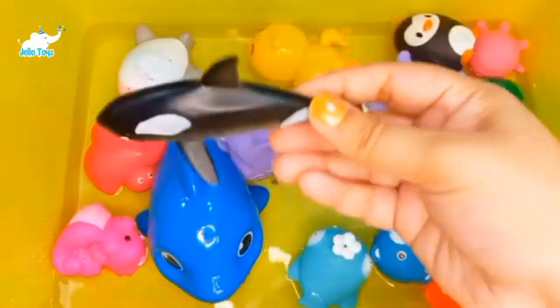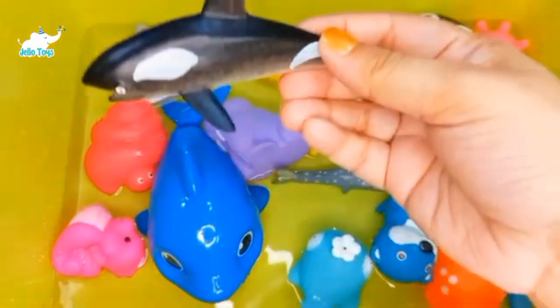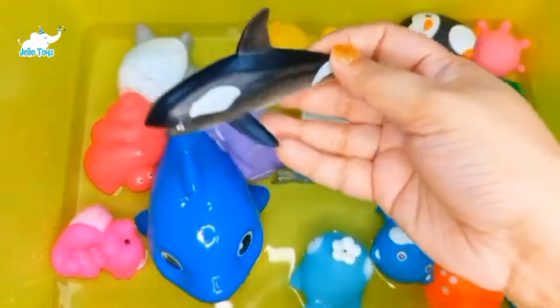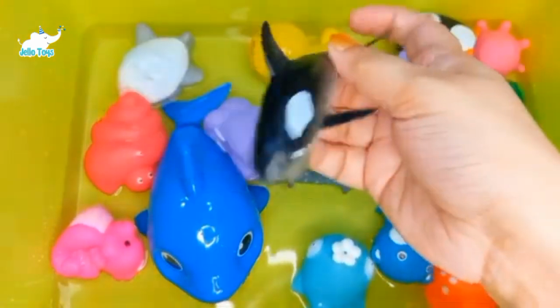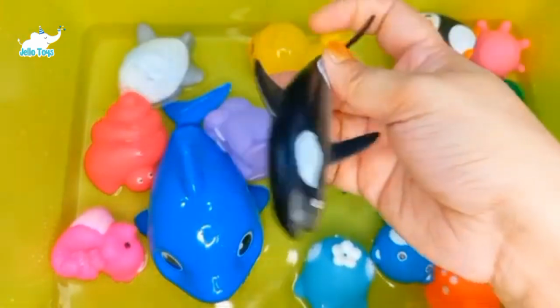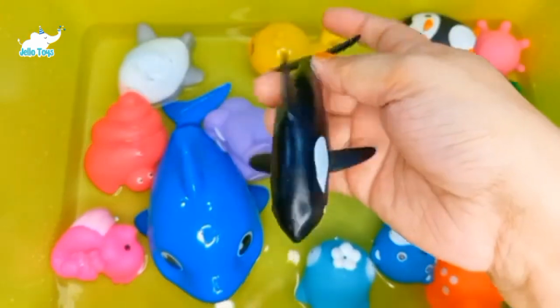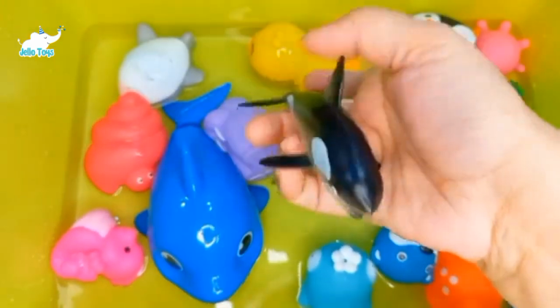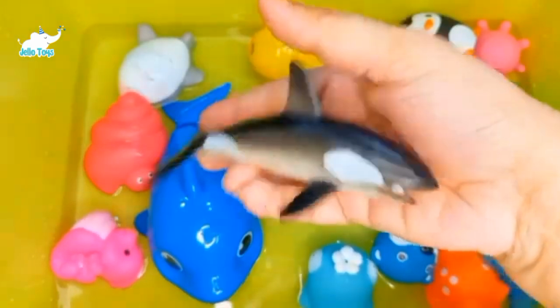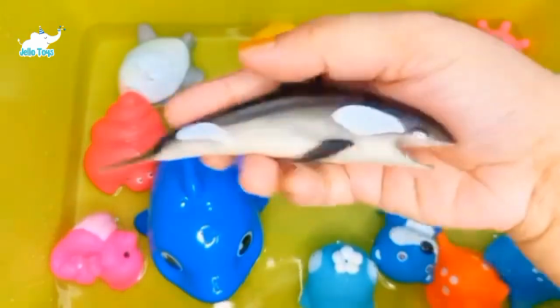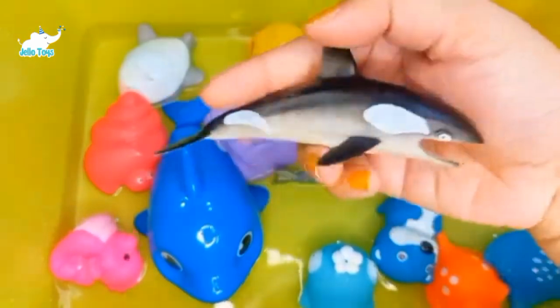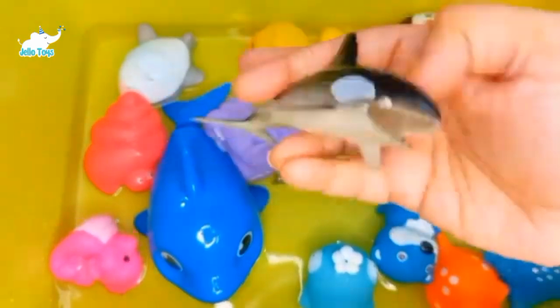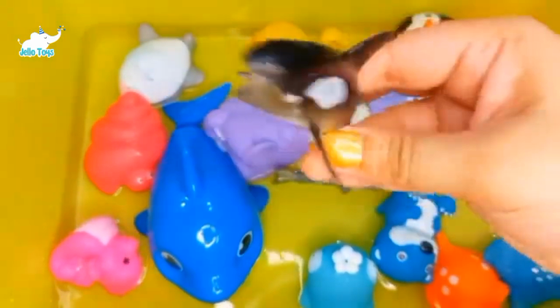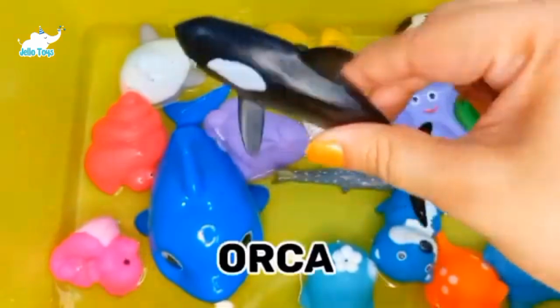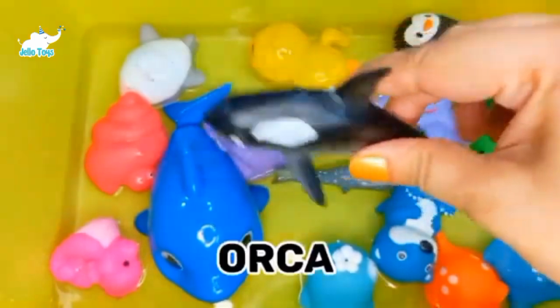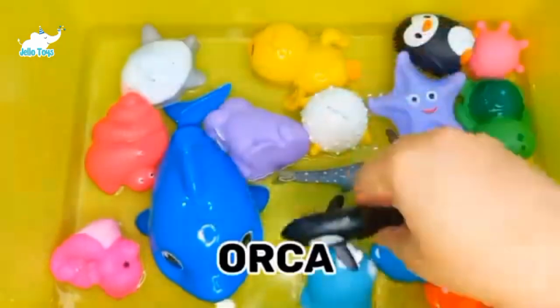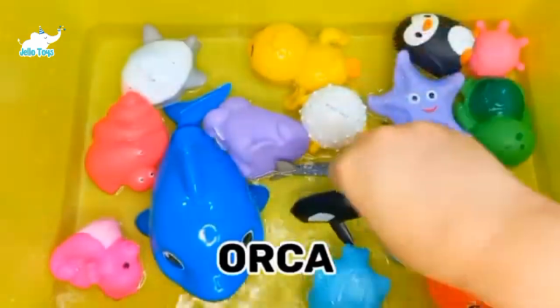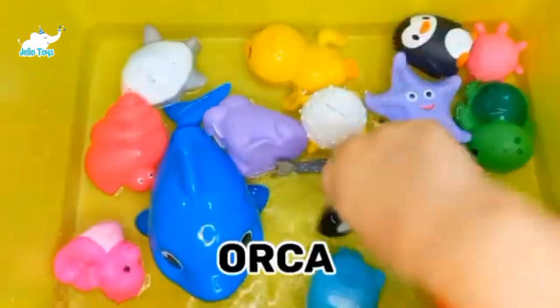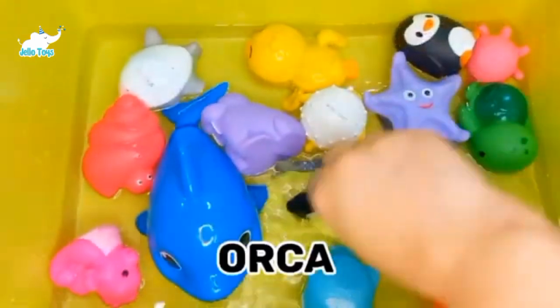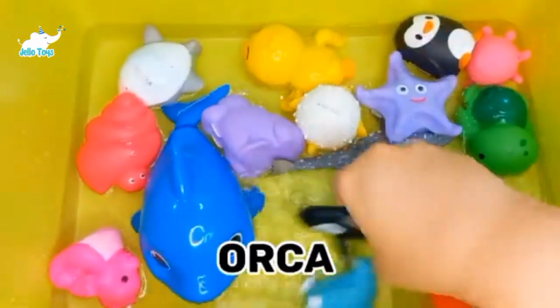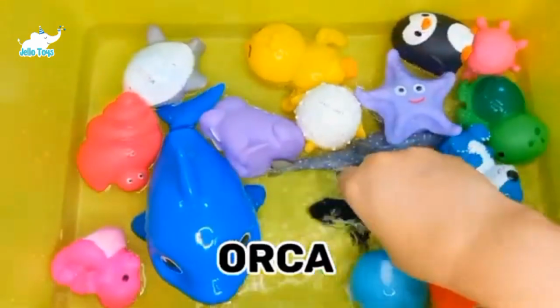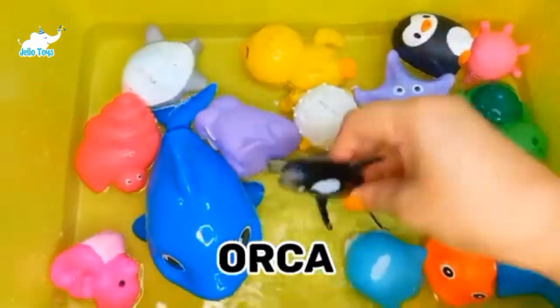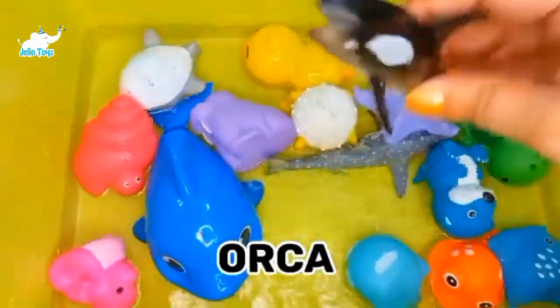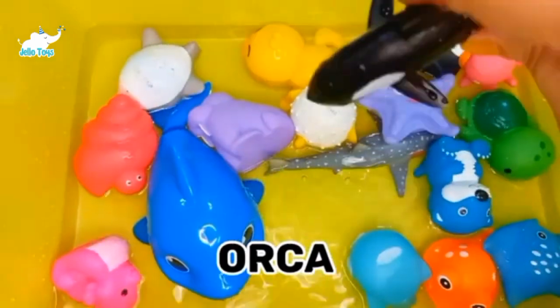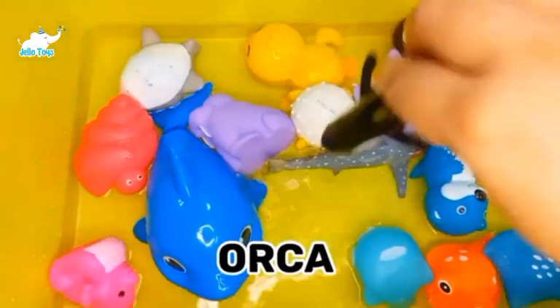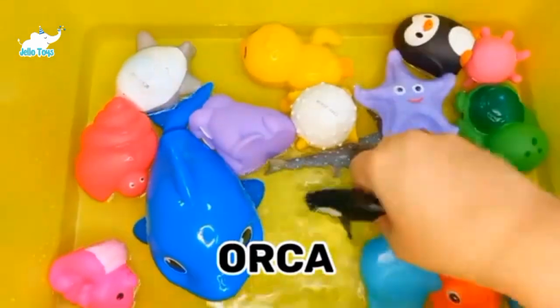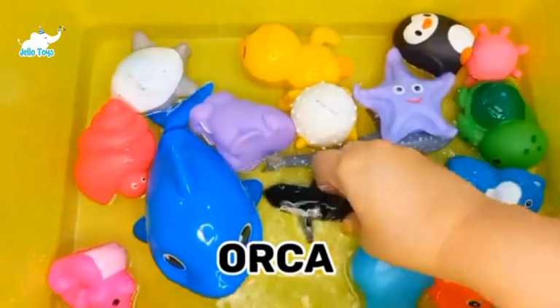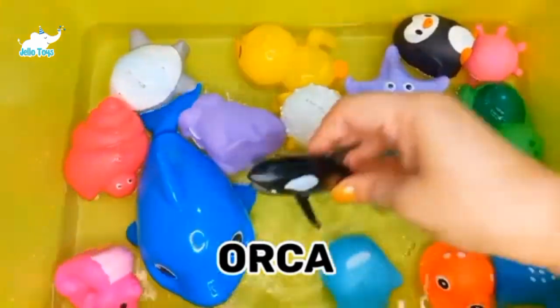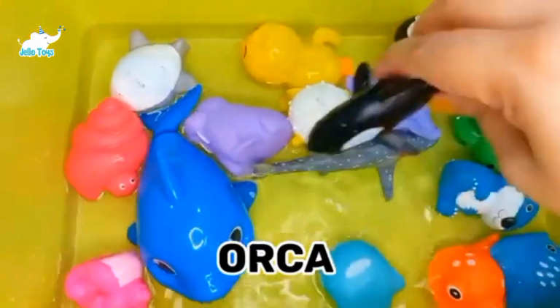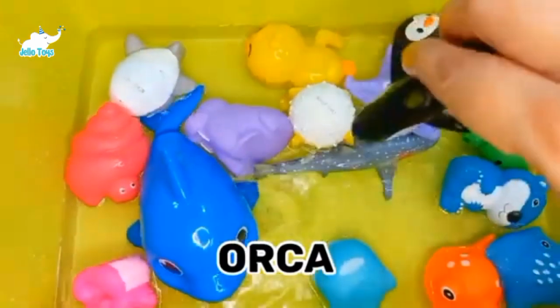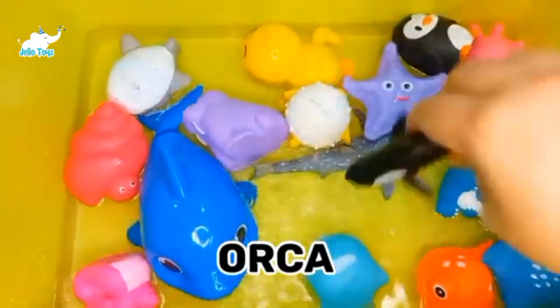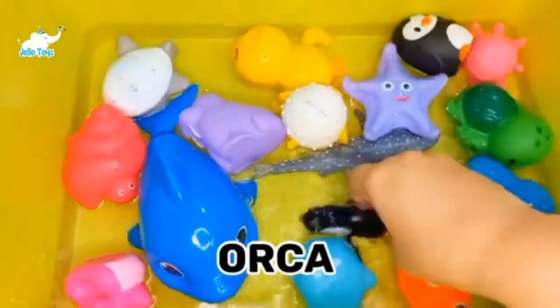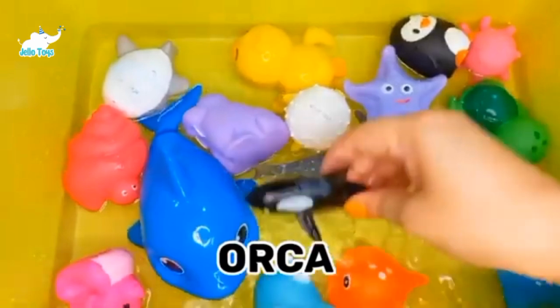Orca, also known as the killer whale, is a toothed whale belonging to the oceanic dolphins. They are one of the largest members of the dolphin family.